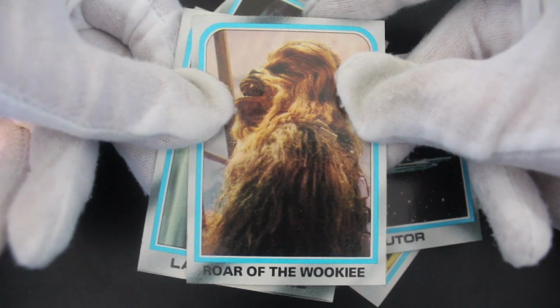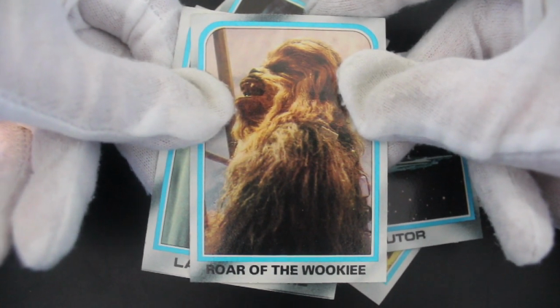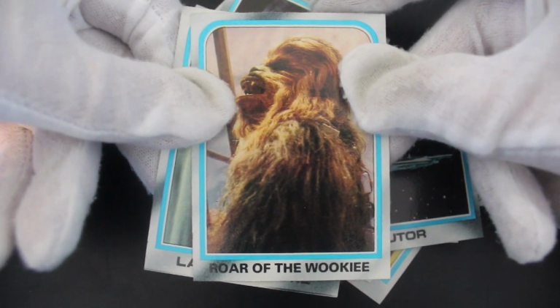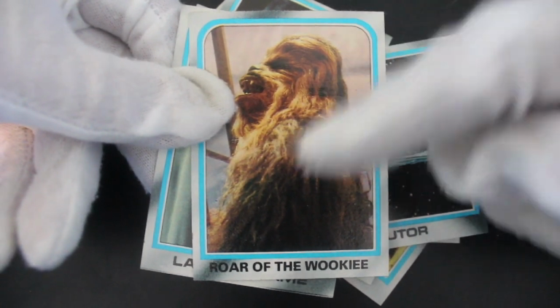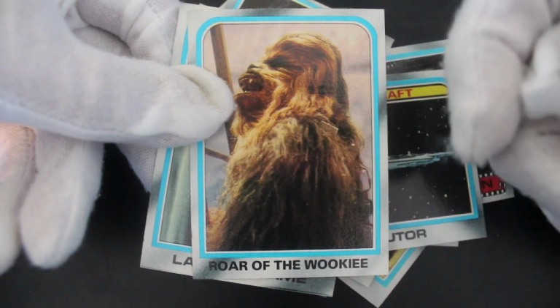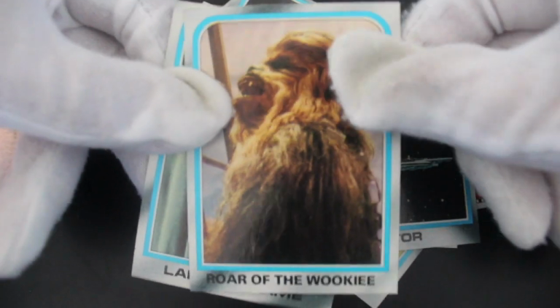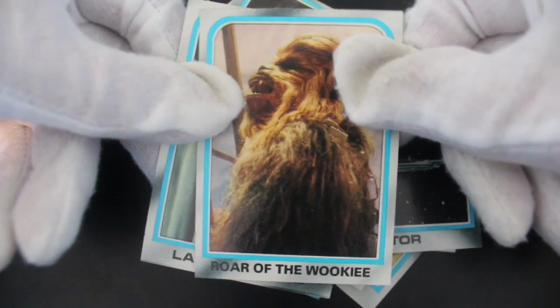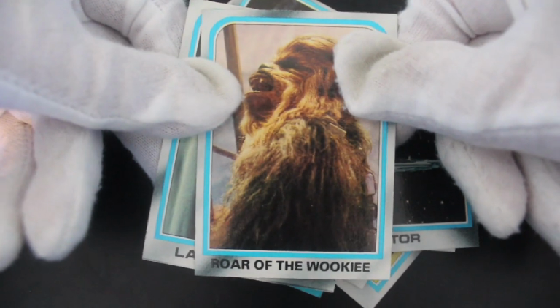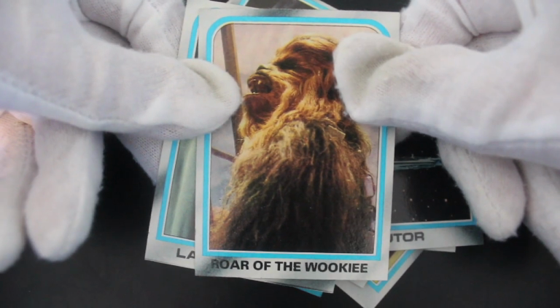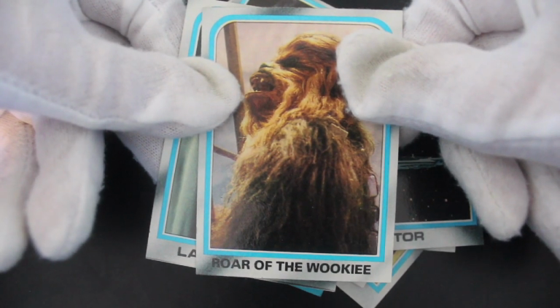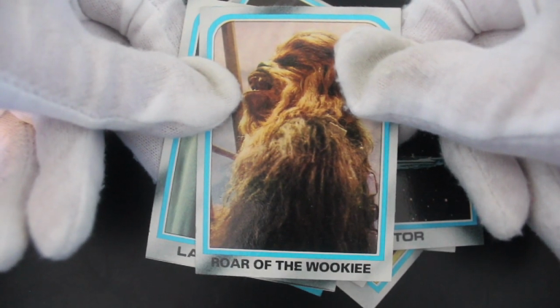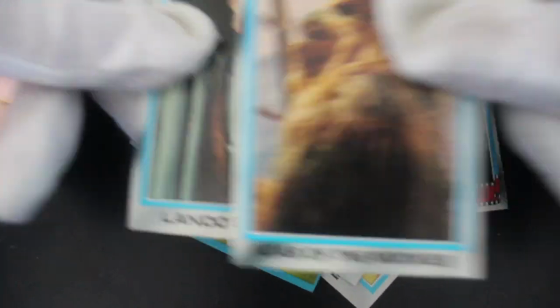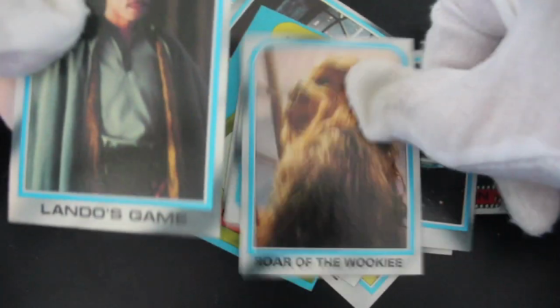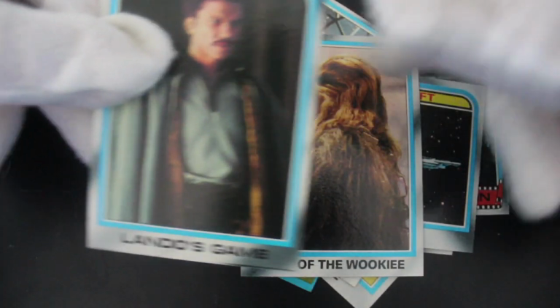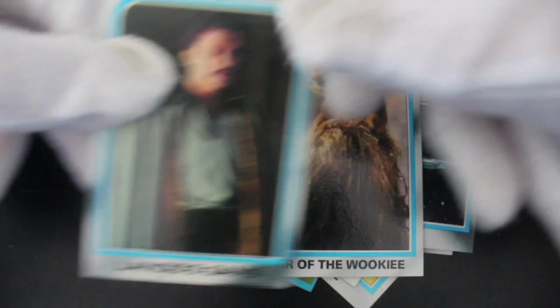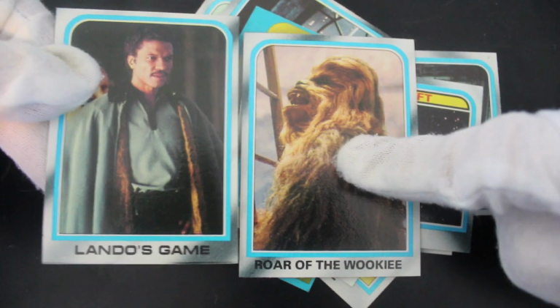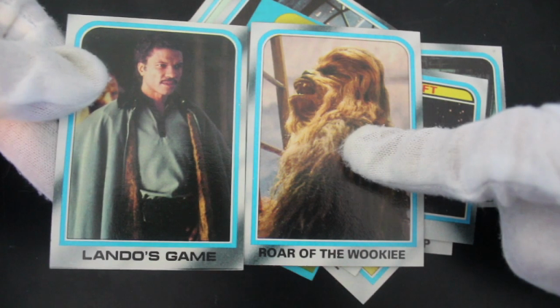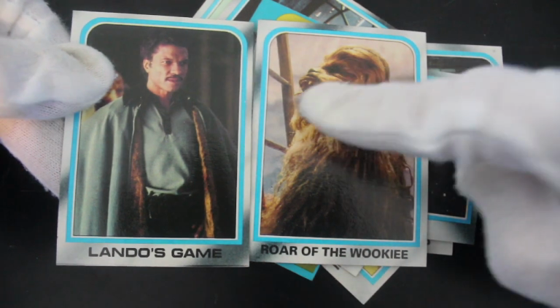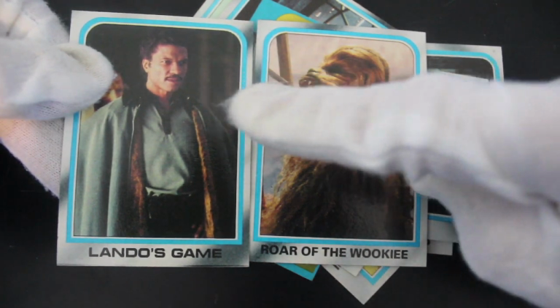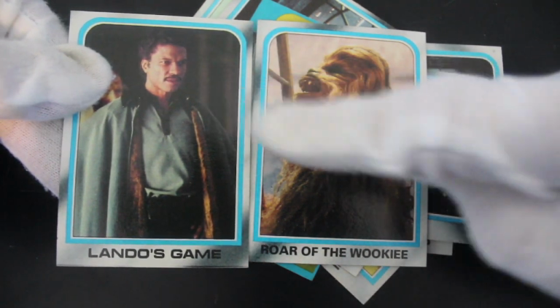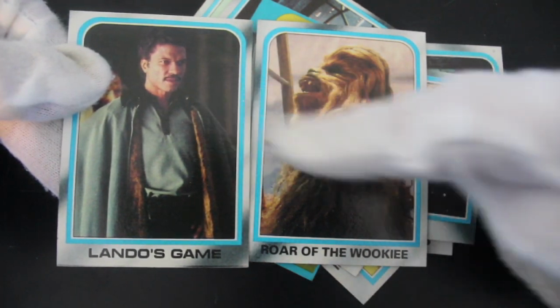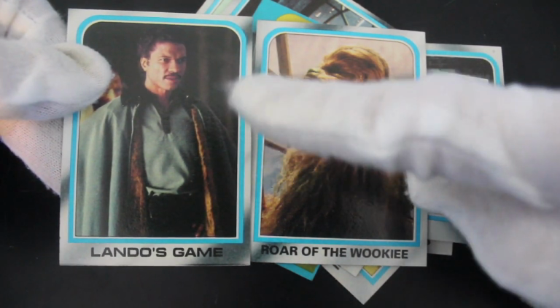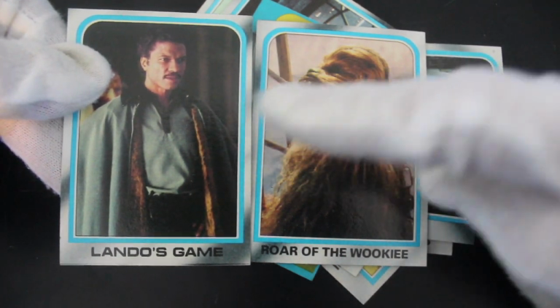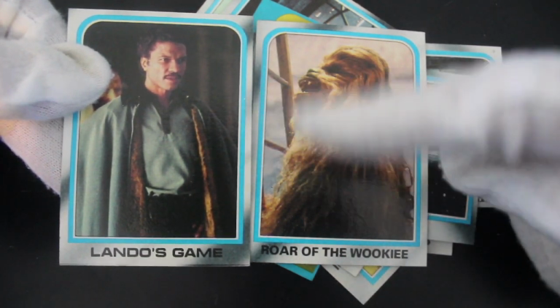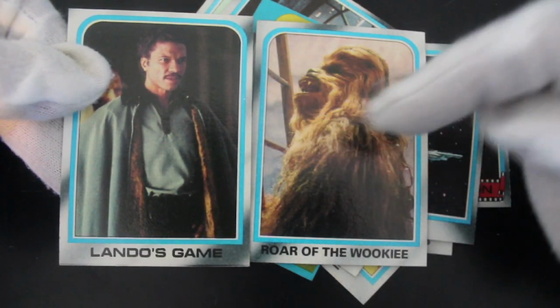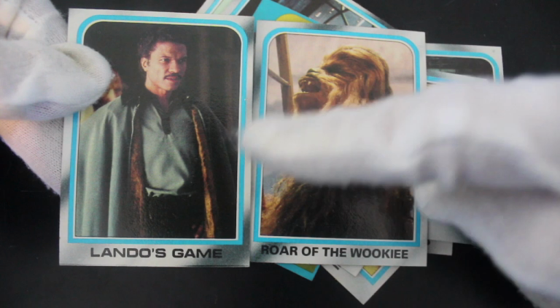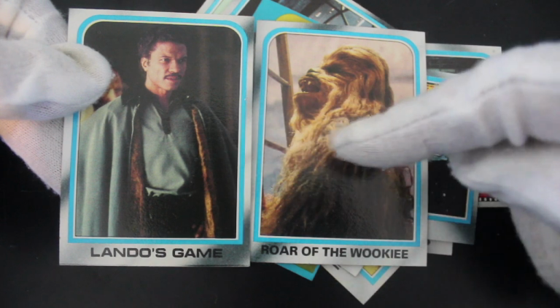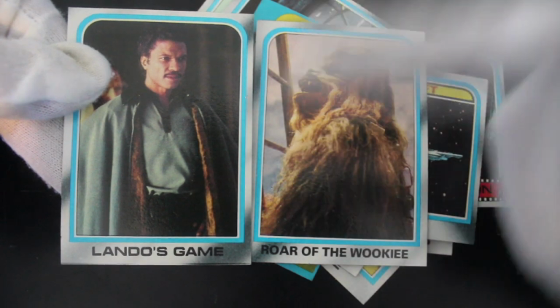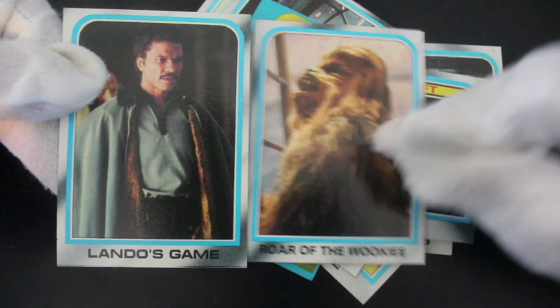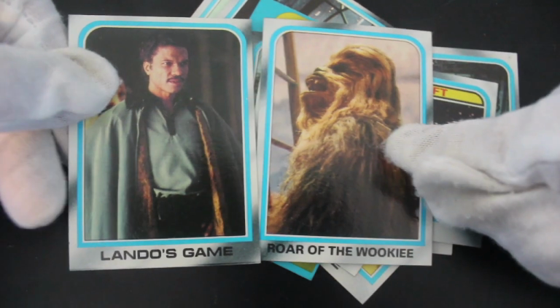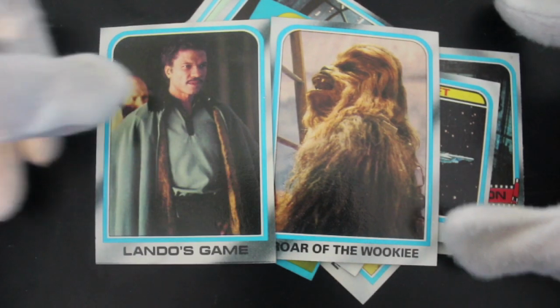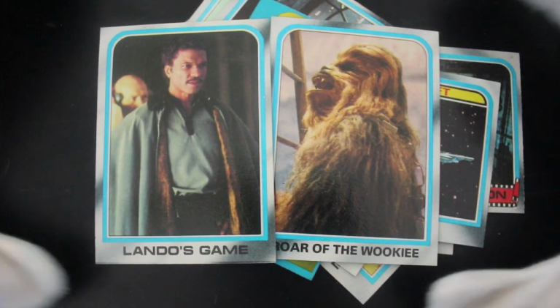Roar of the Wookiee — look at him, Chewbacca! Yeah, he's roaring at Lando — 'You double-crossed us!' 'No I didn't, it was all part of the plan, trust me.' There you go, a bit of a sequence from the film.